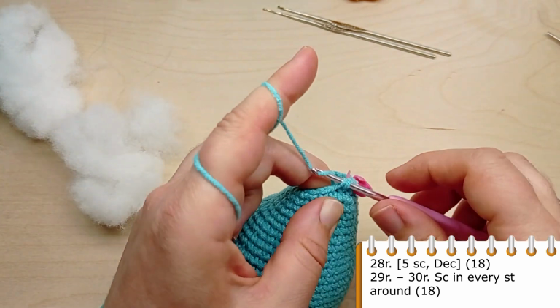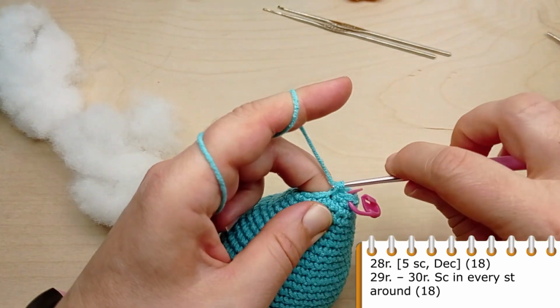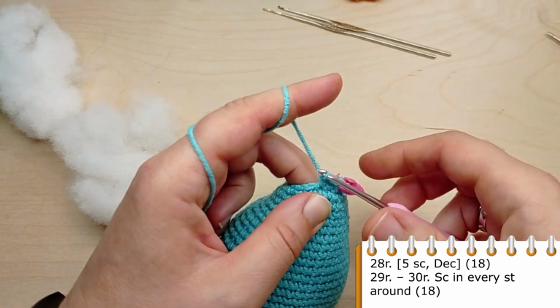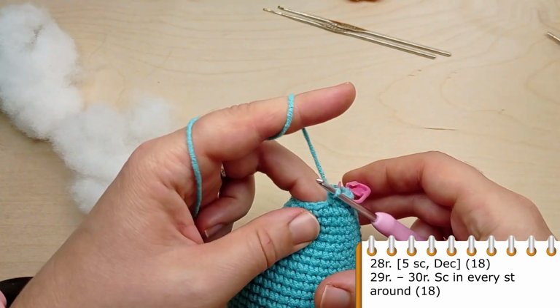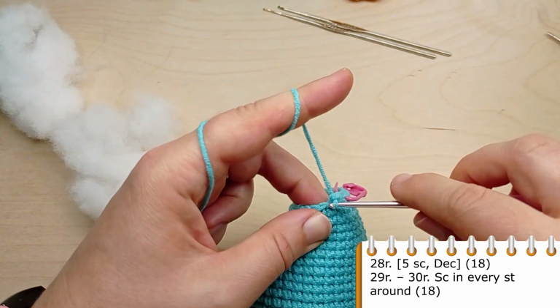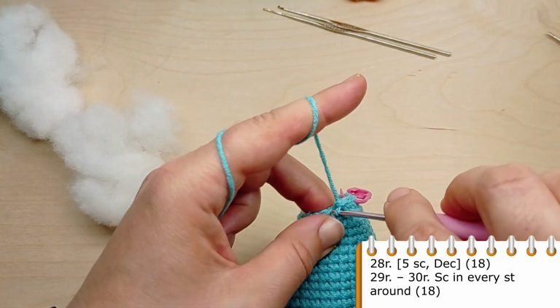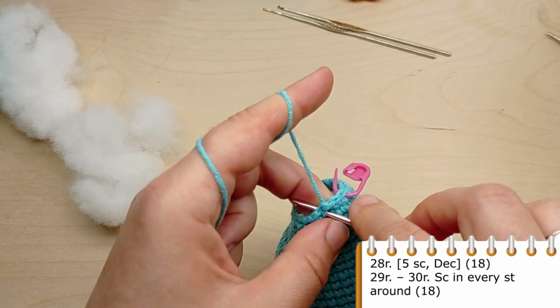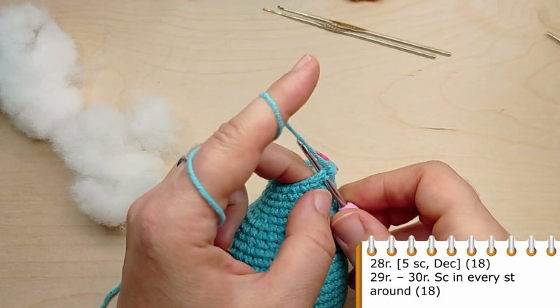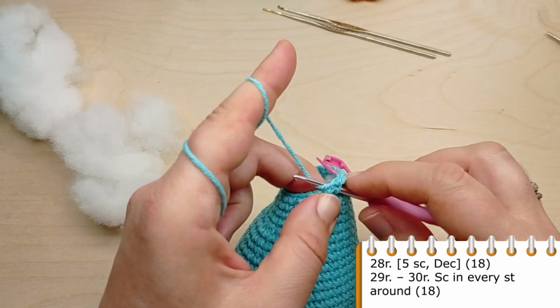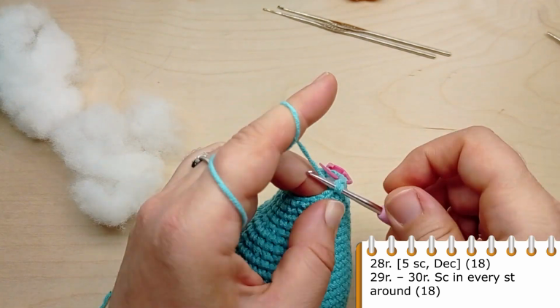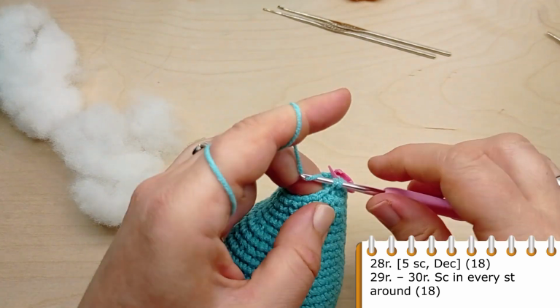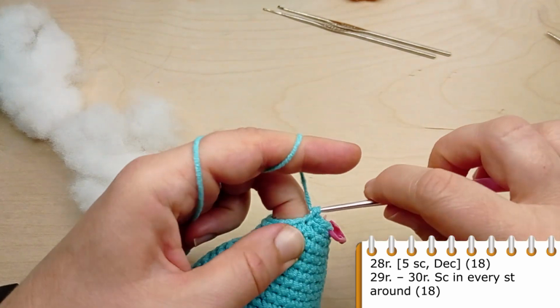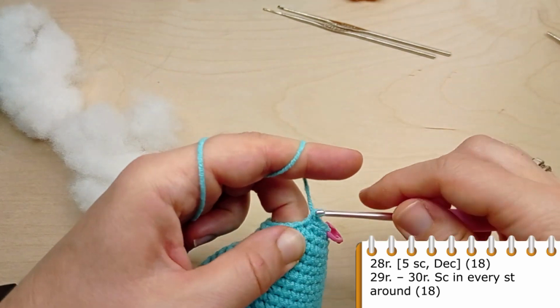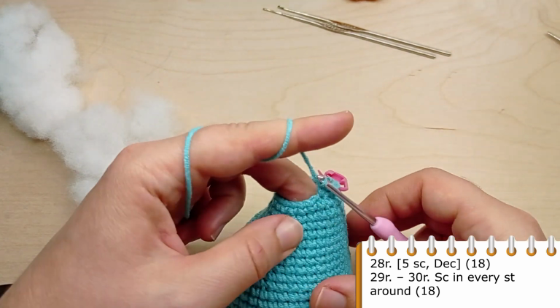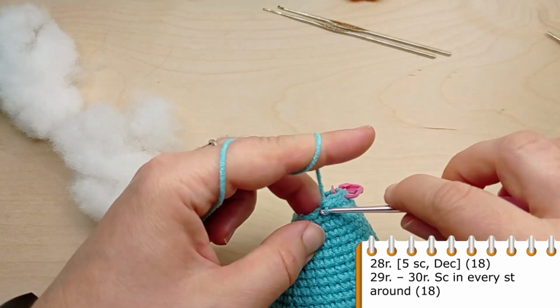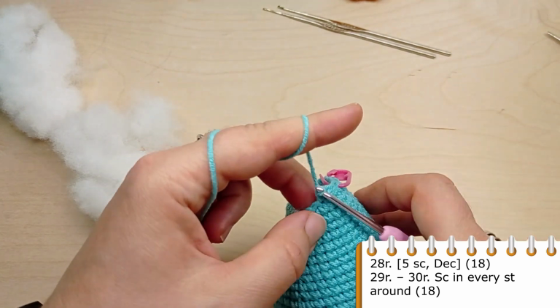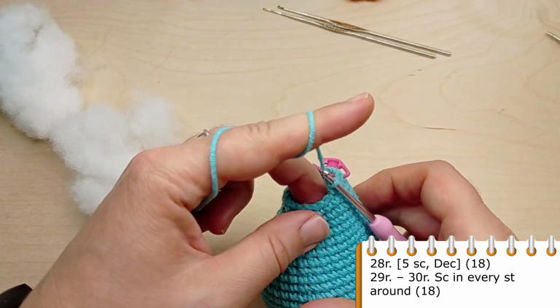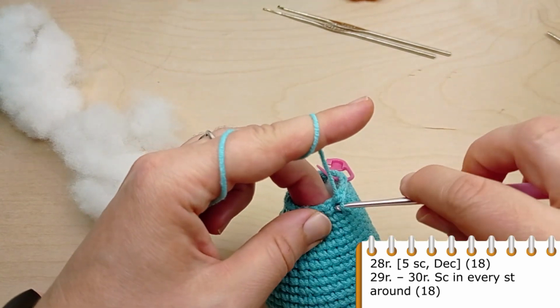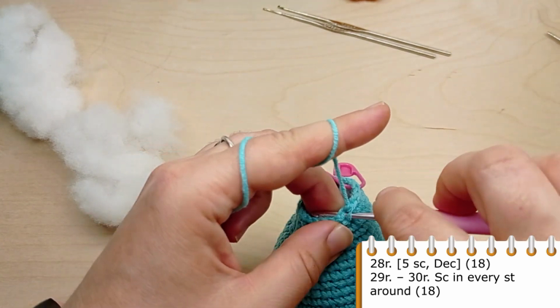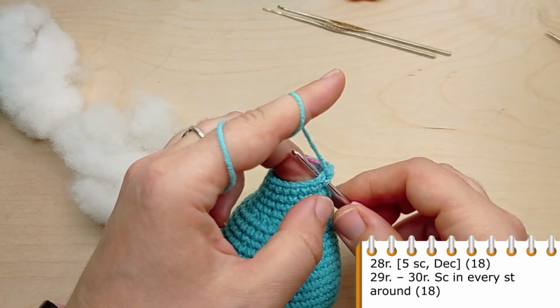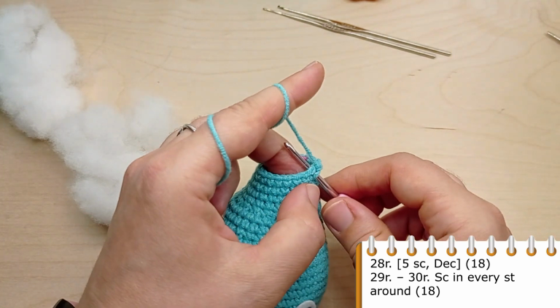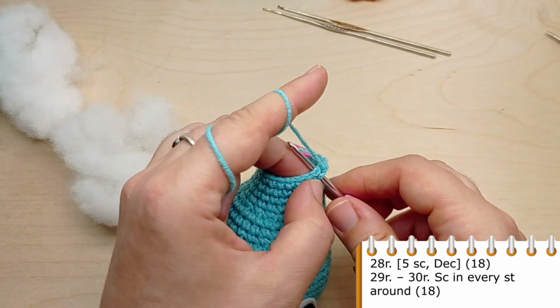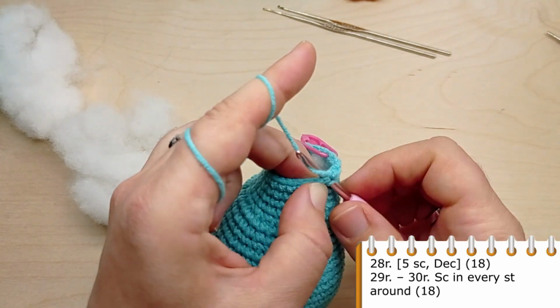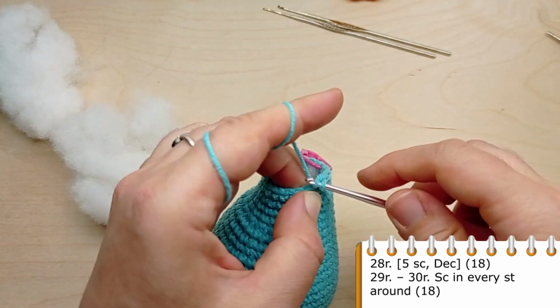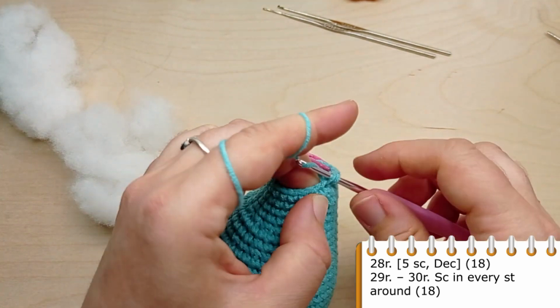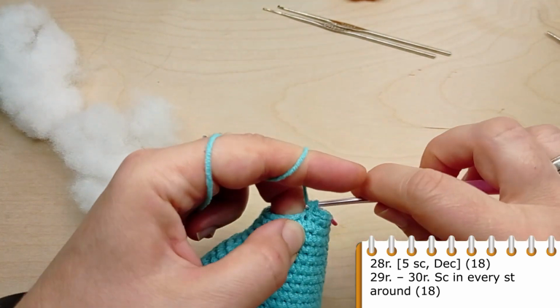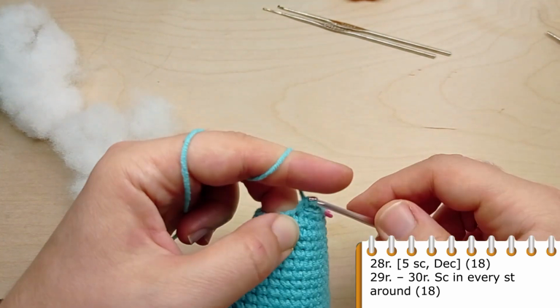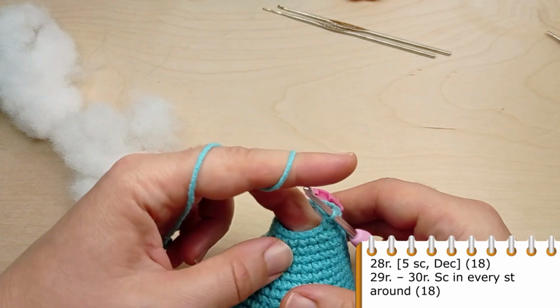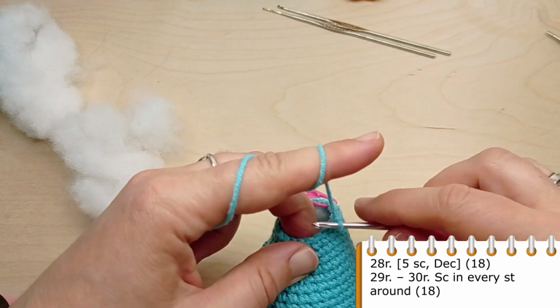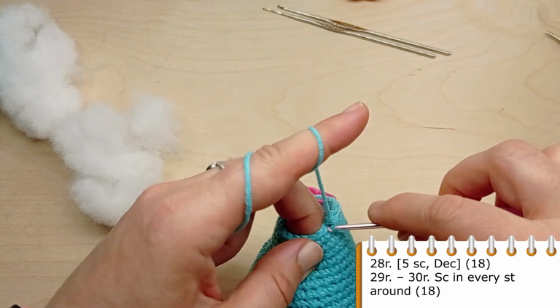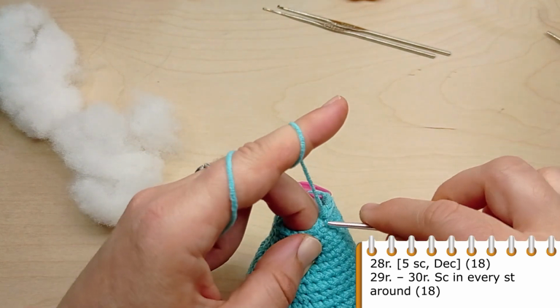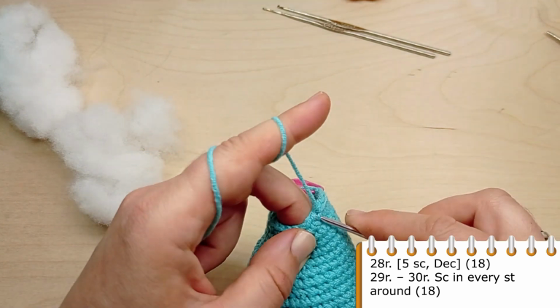Now crochet two rounds without any decreases. Make single crochet in each stitch of the previous round.